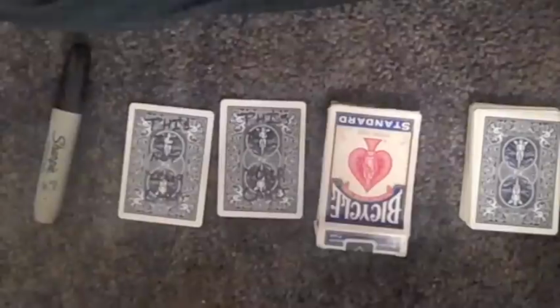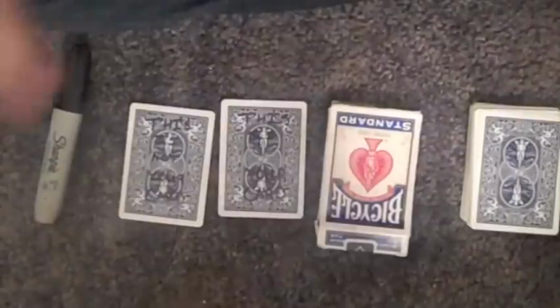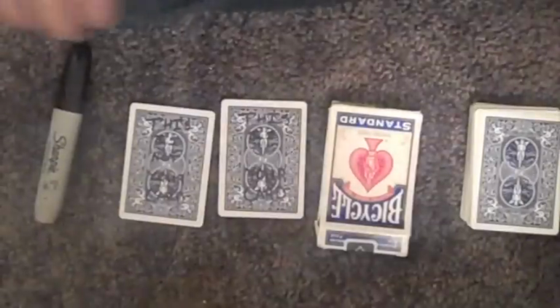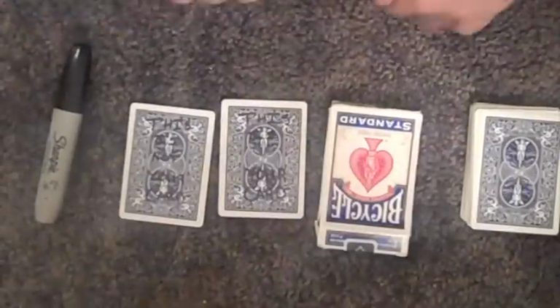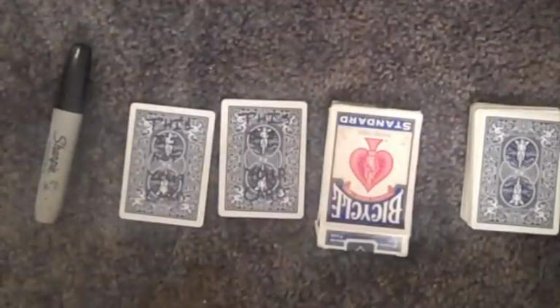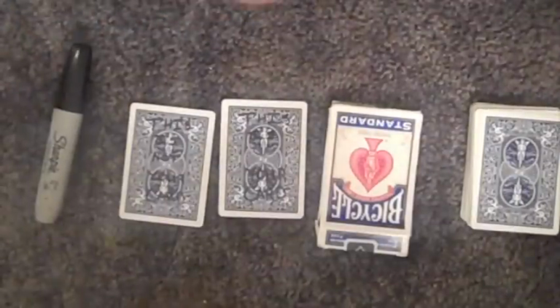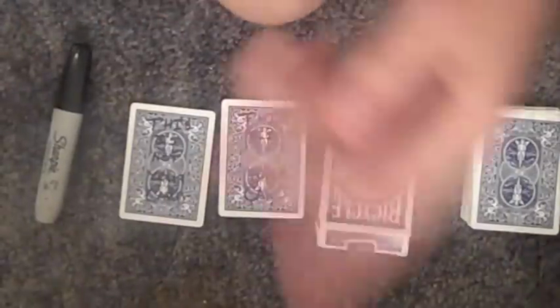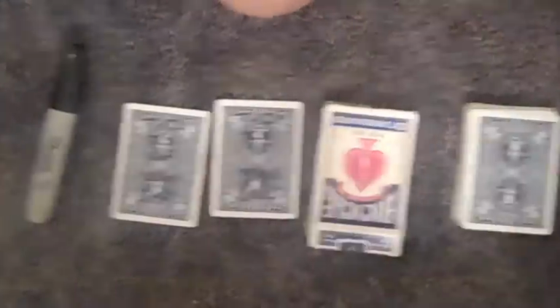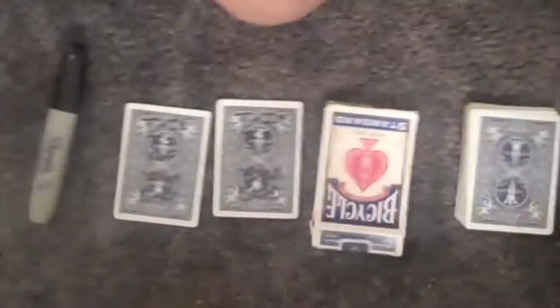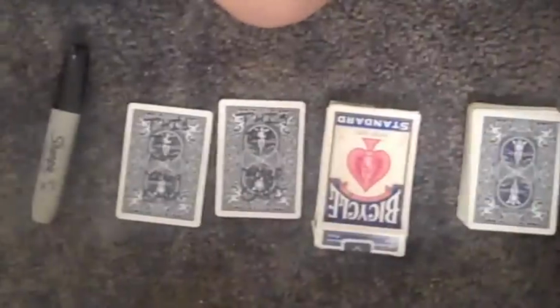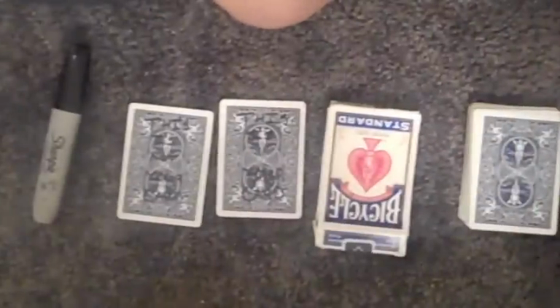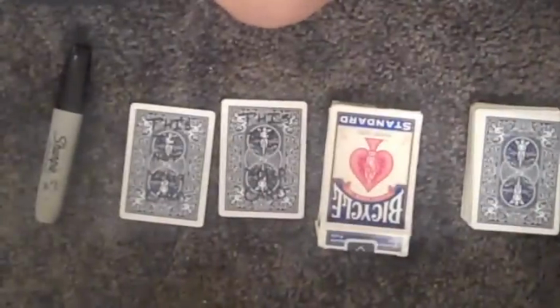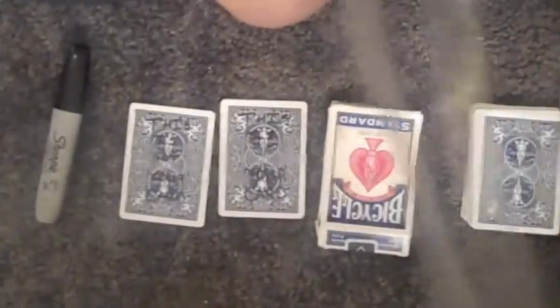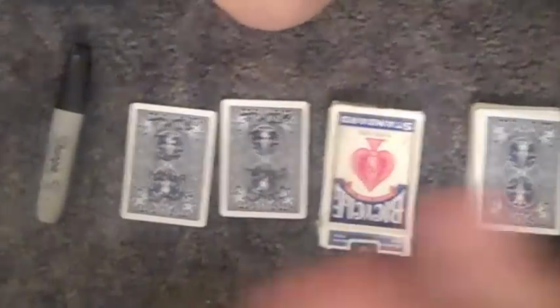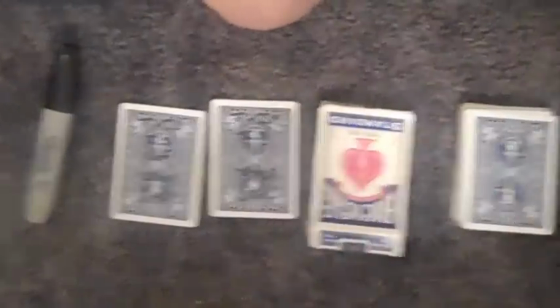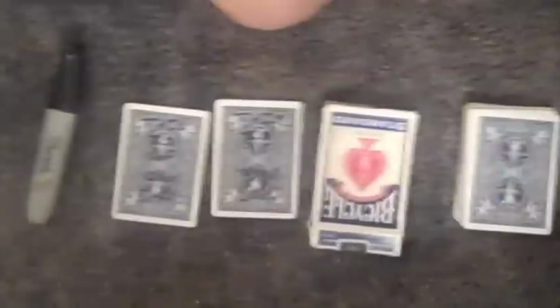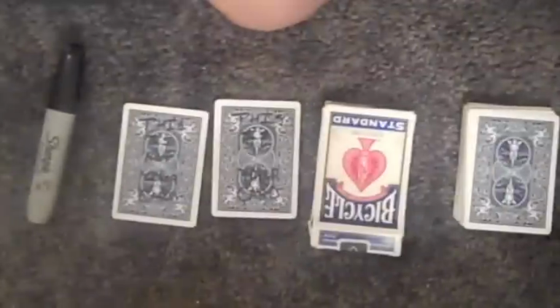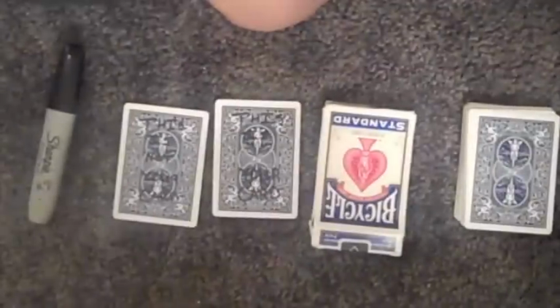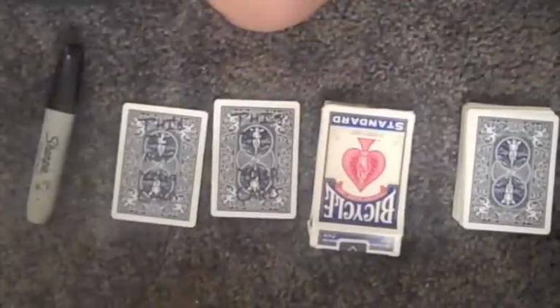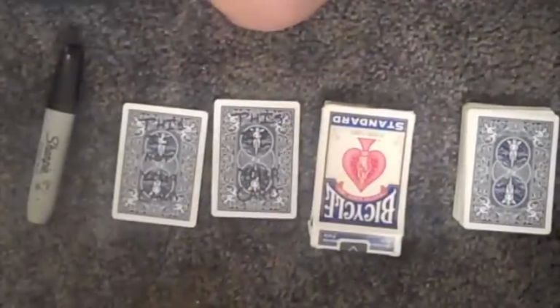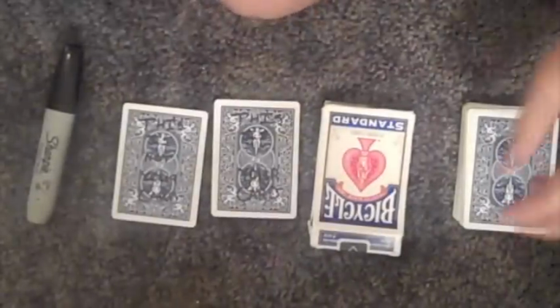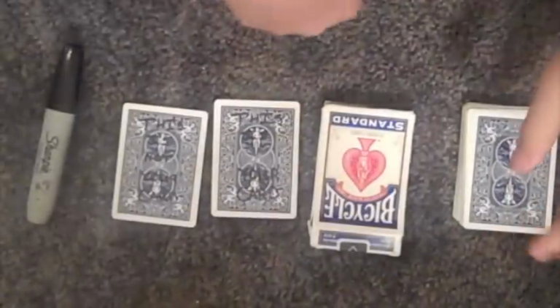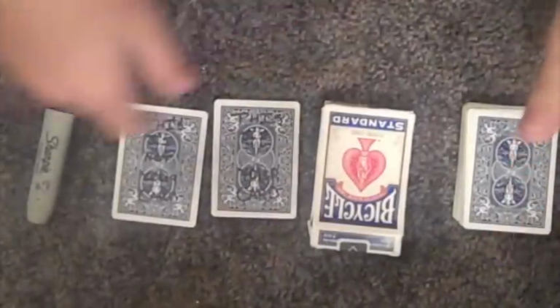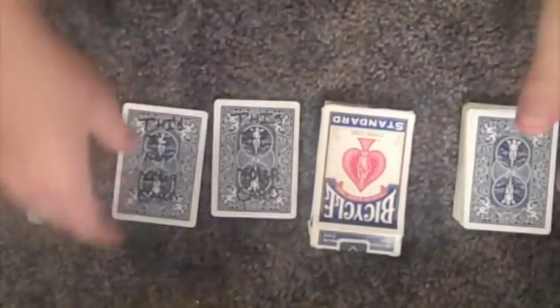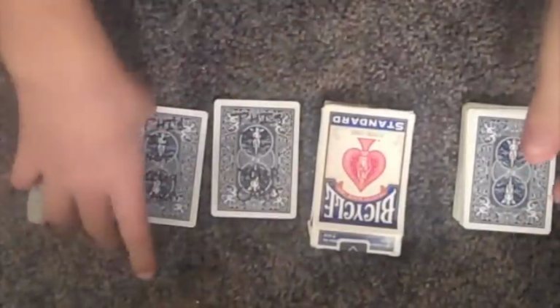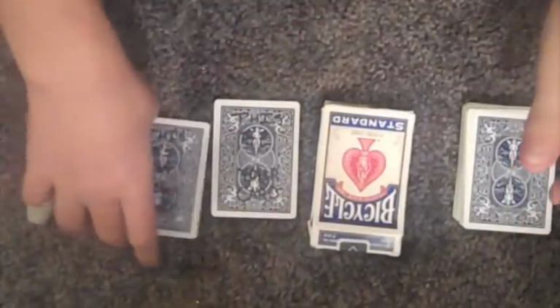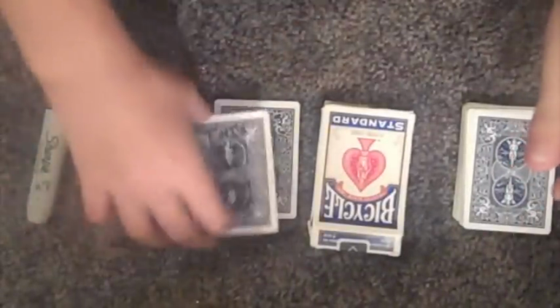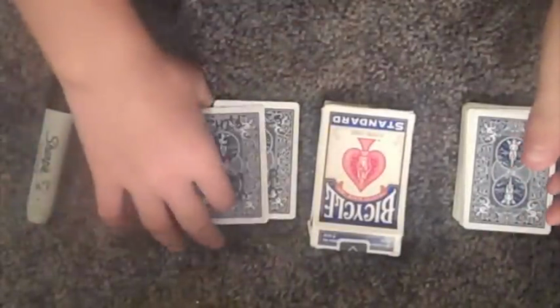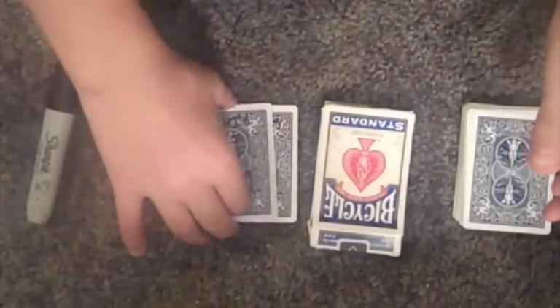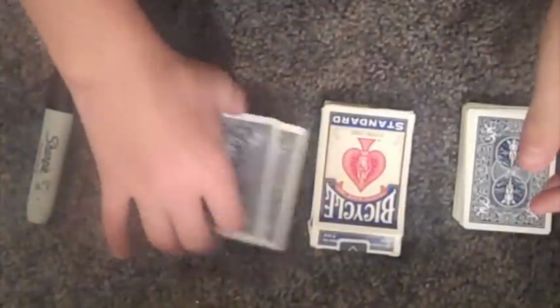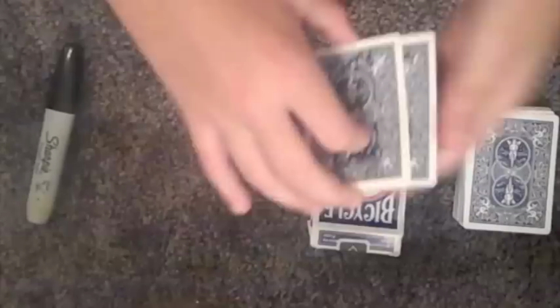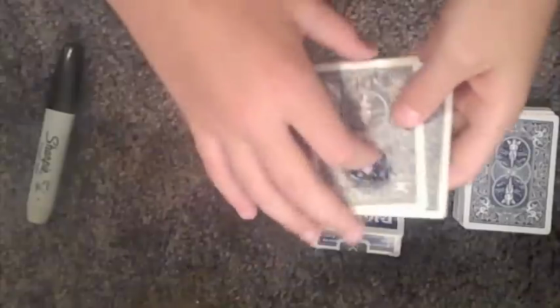Hey guys, this is Zeldaman009 here with my entry for Ms. Maggie2-2's 20th card tree contest.